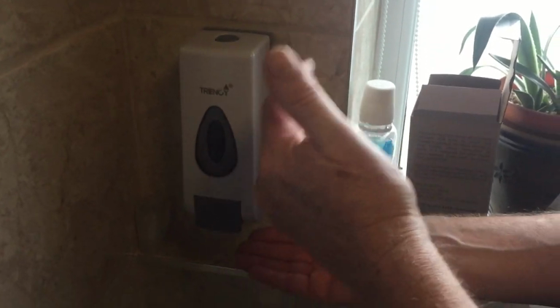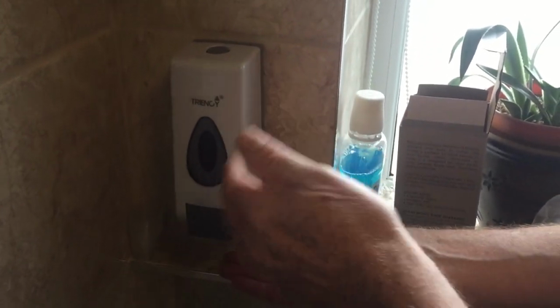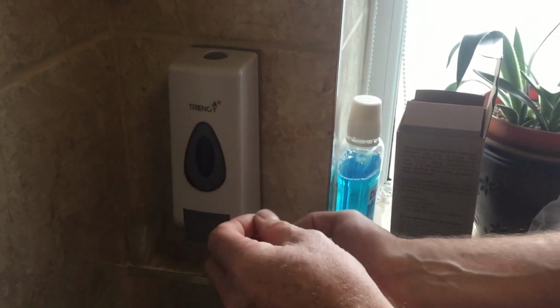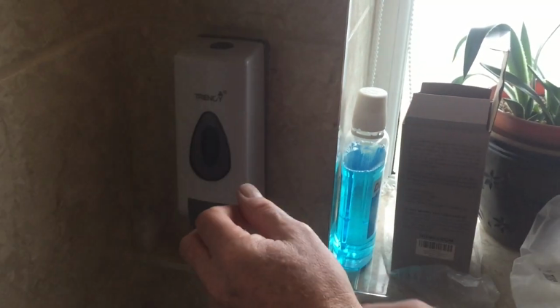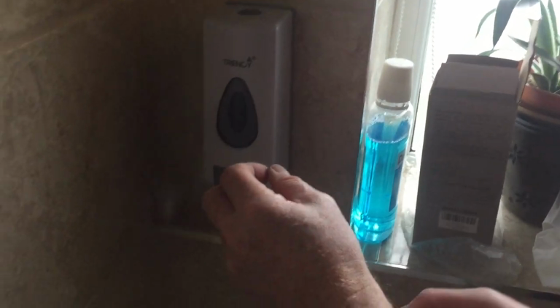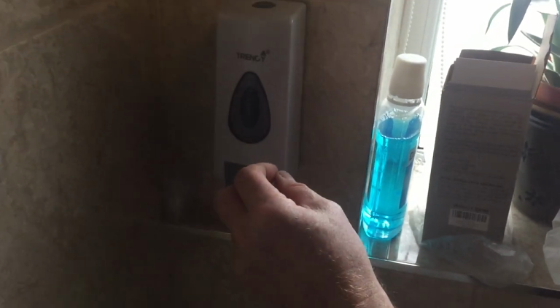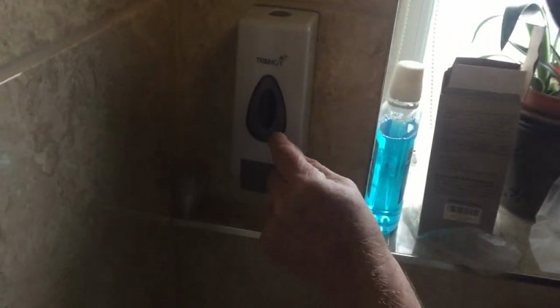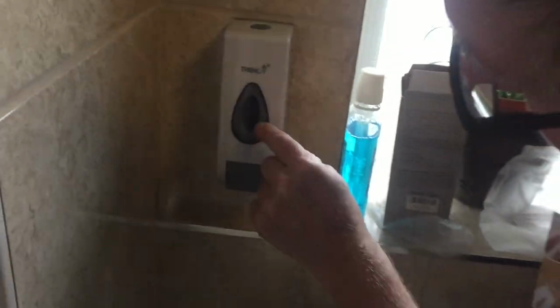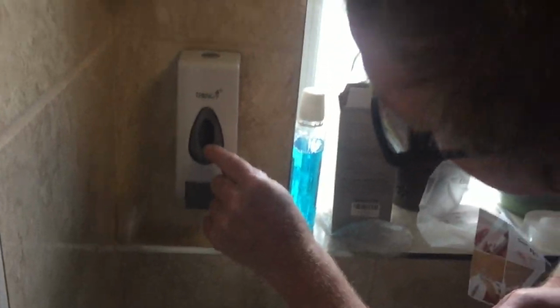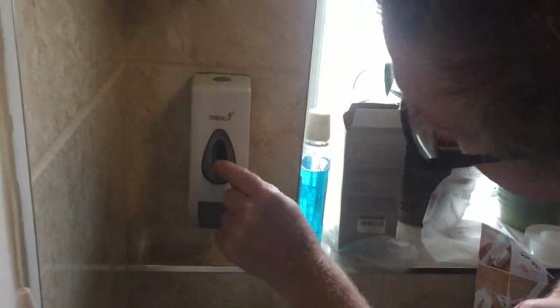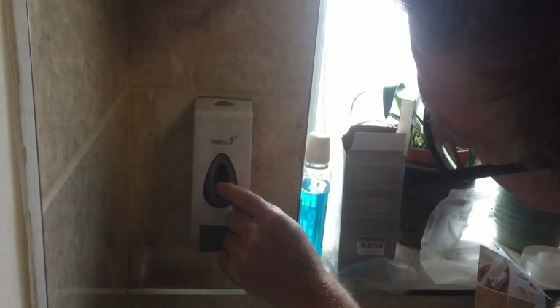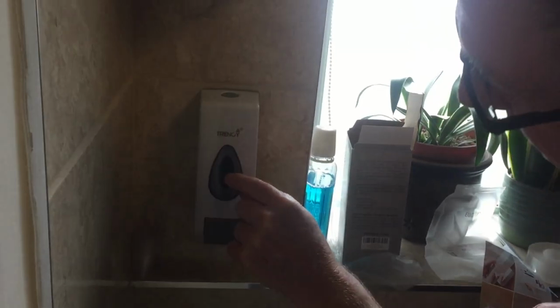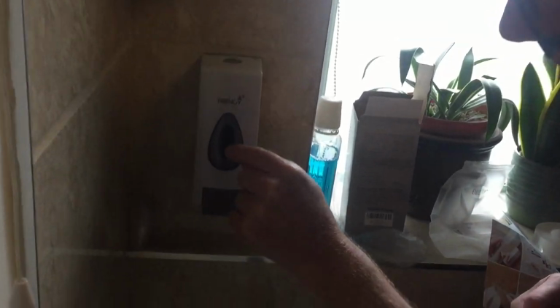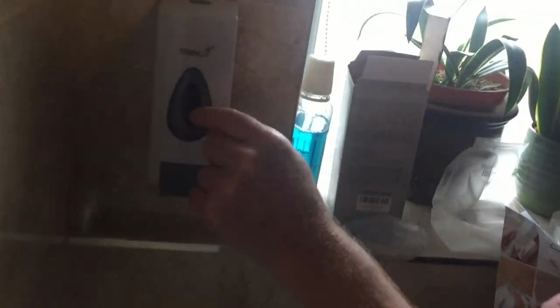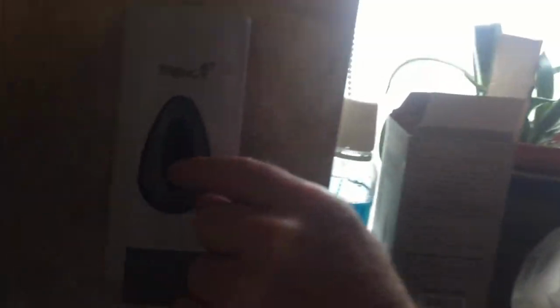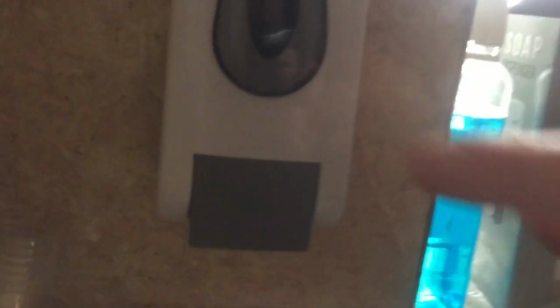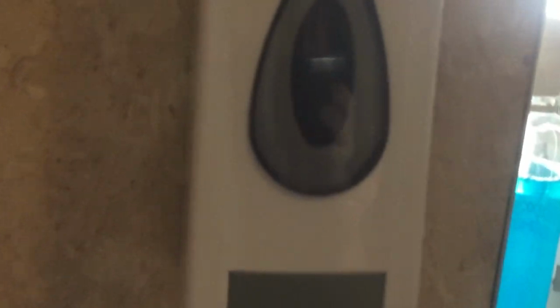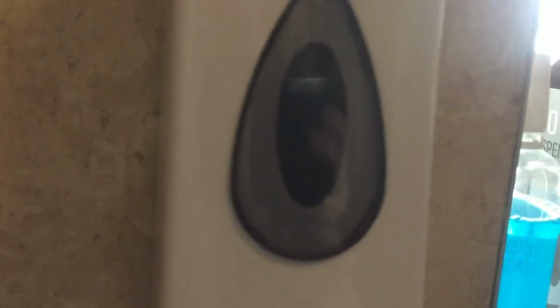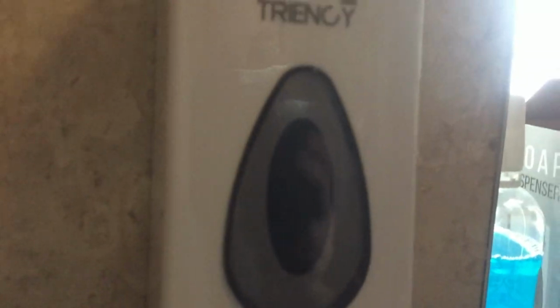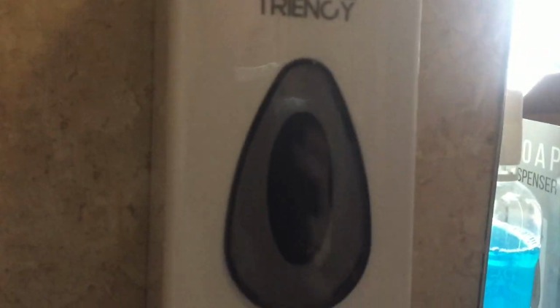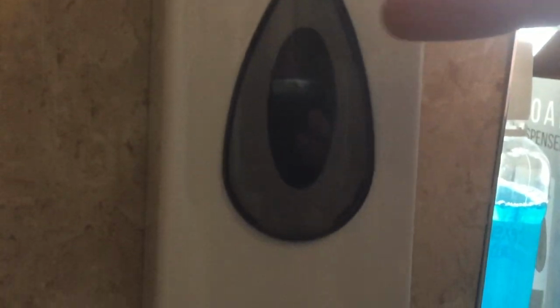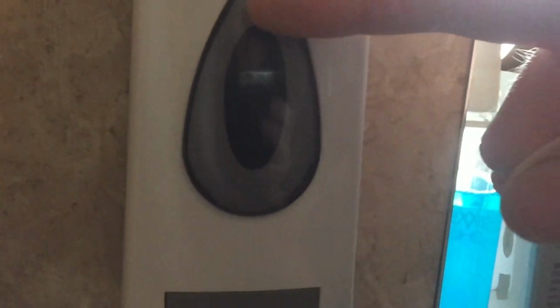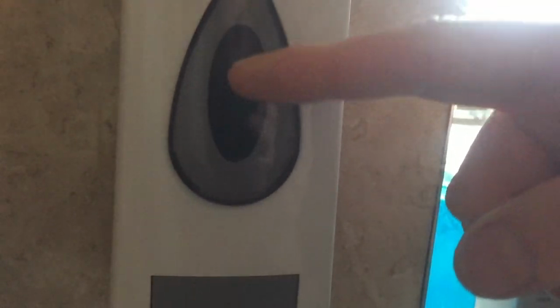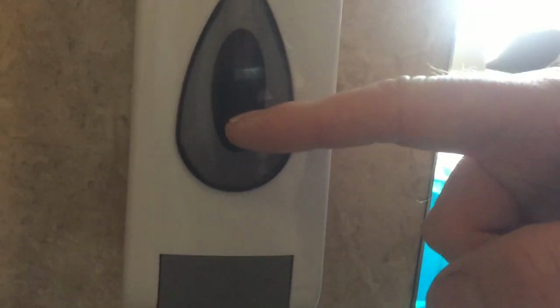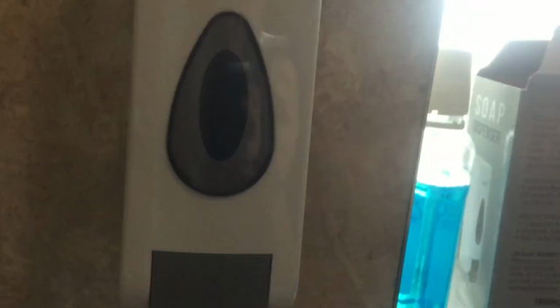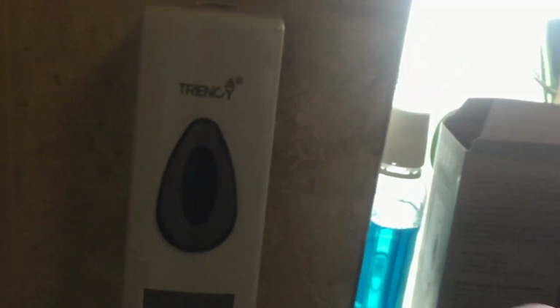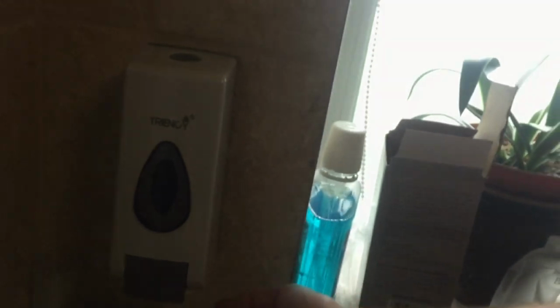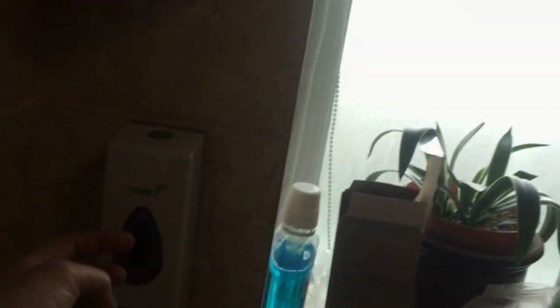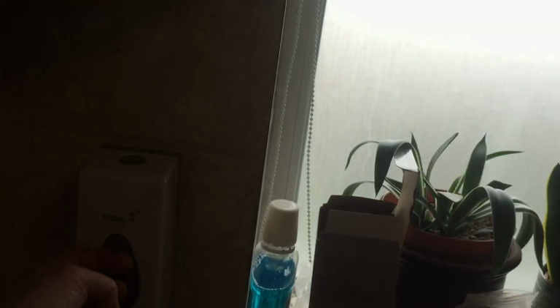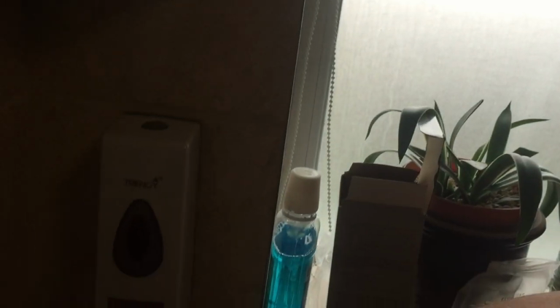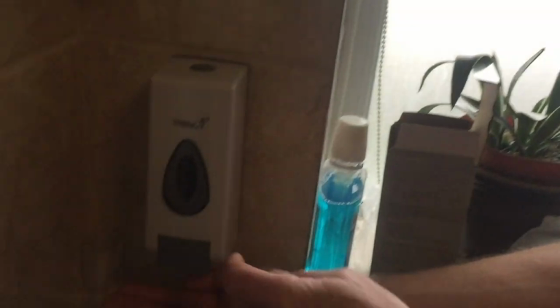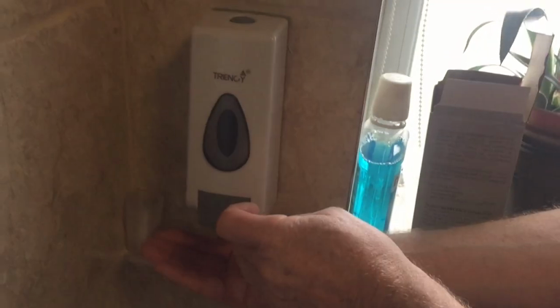The advantage of this is, one, you can see the level of the soap in there. I can see it here — you can see the level of the soap so you know what you've got. It's dark so it's all full.